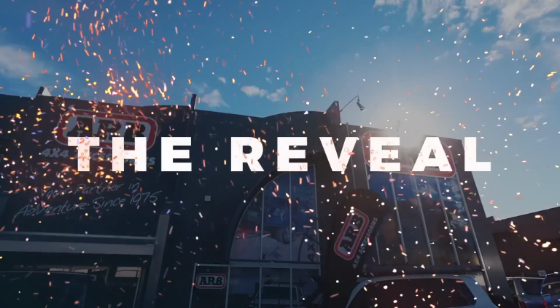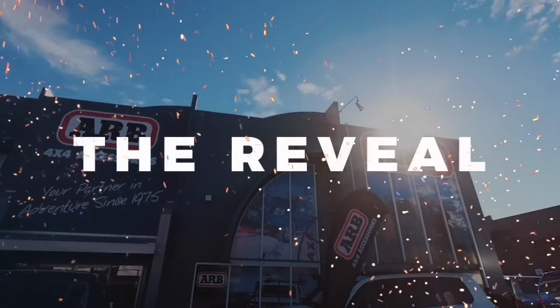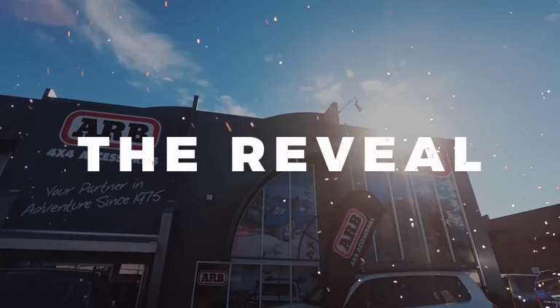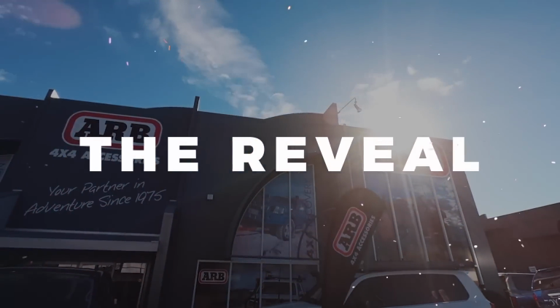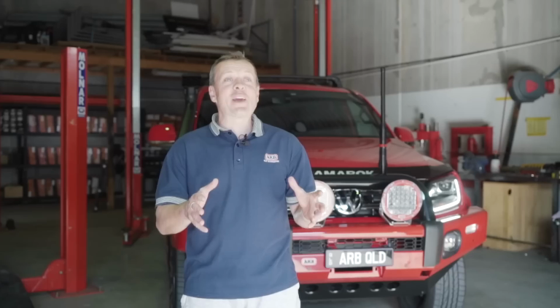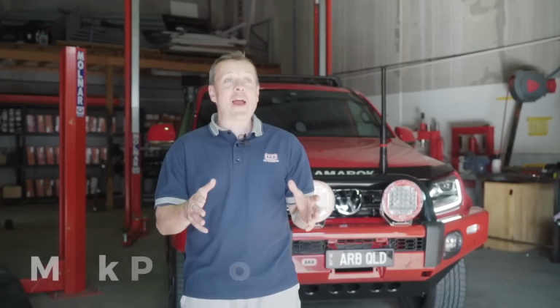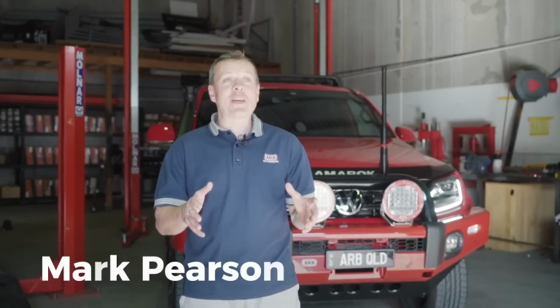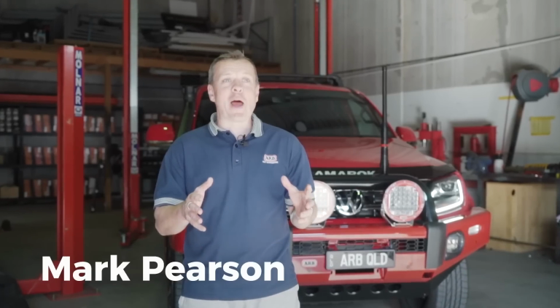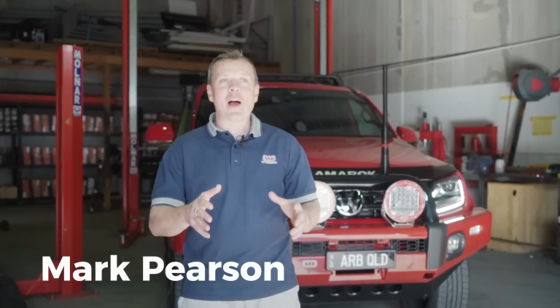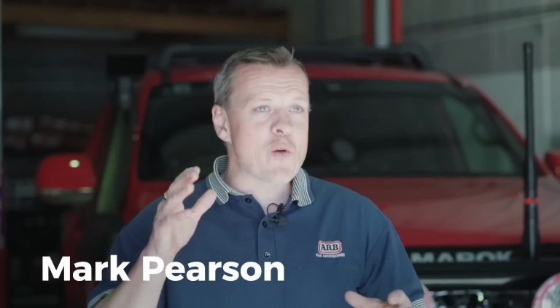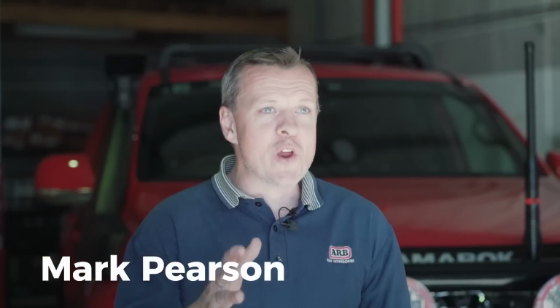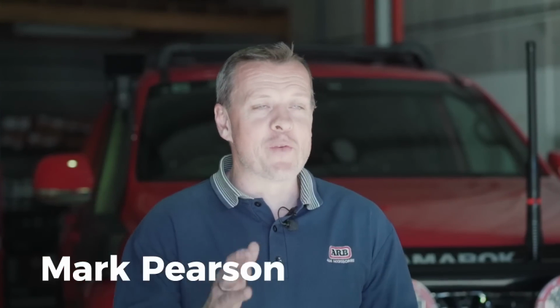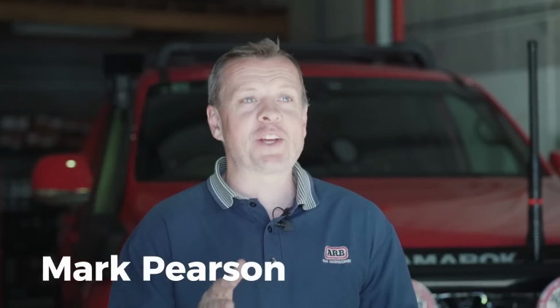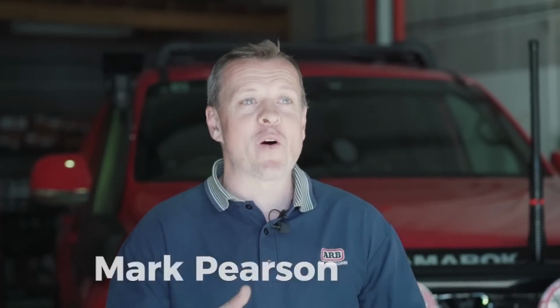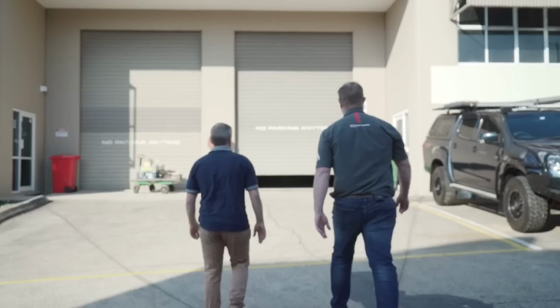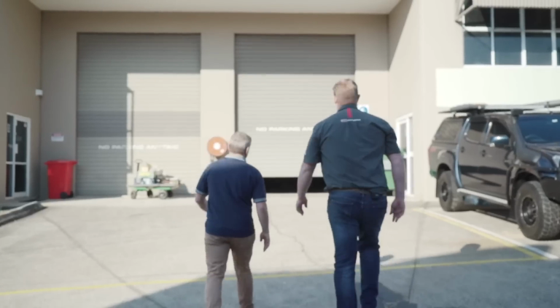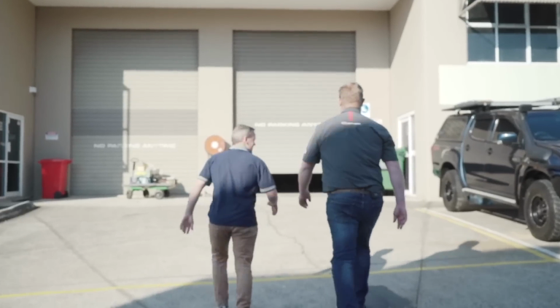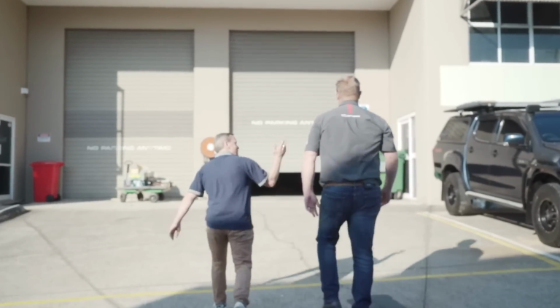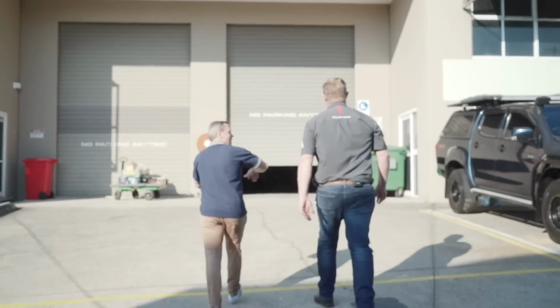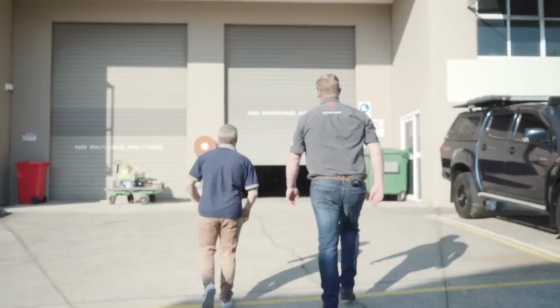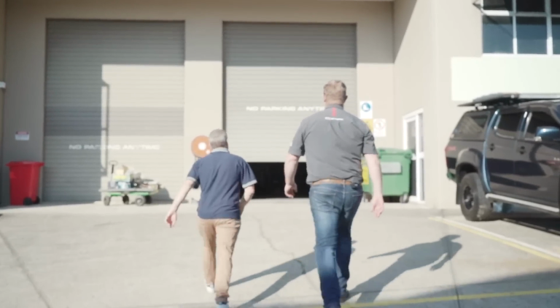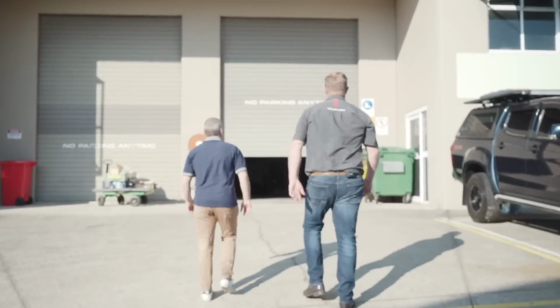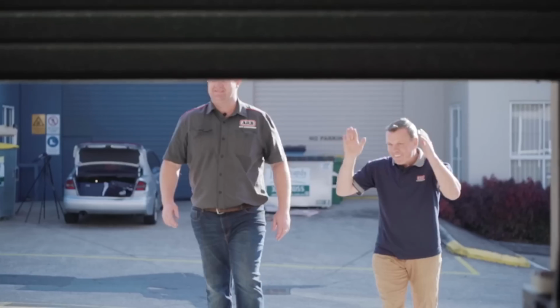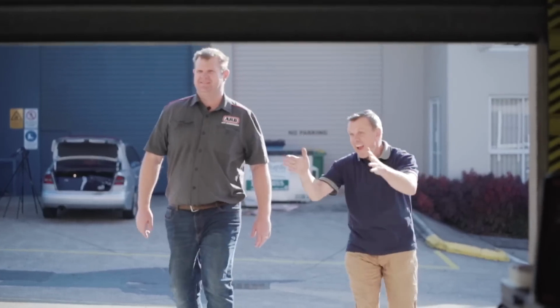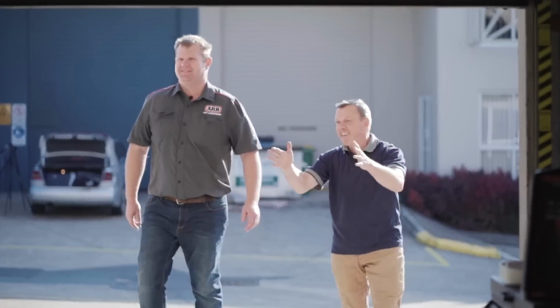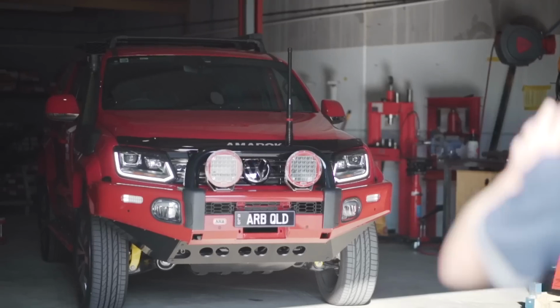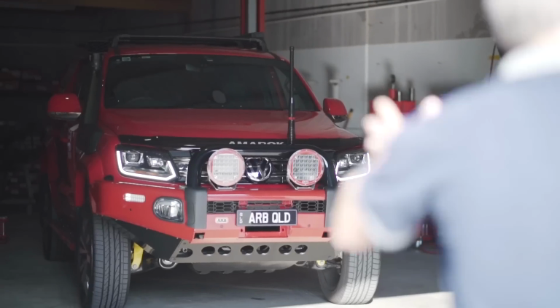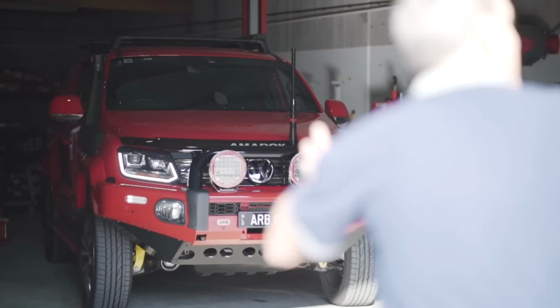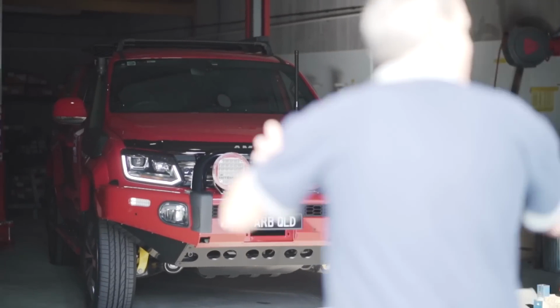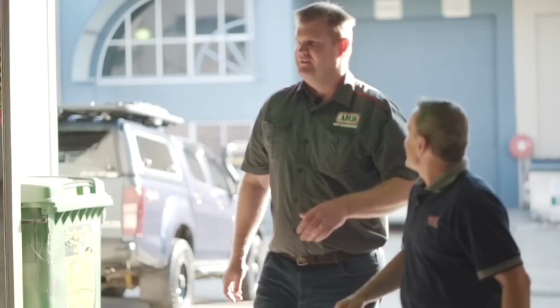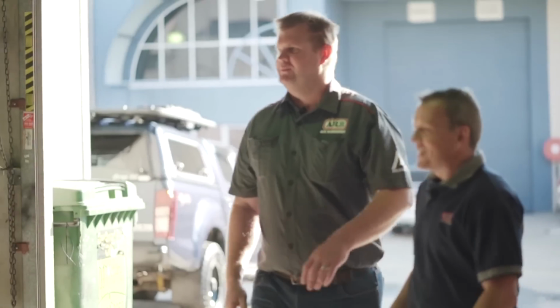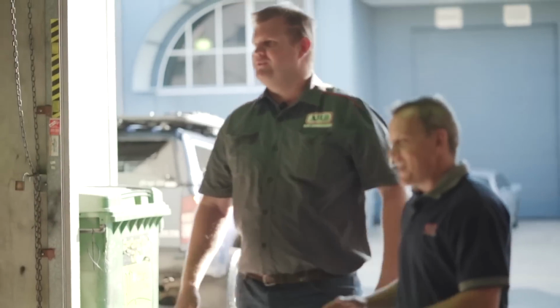Hey guys, it's Mark again from ARB Capella Bar. We're really, really excited. Today is the revealing of the rock. Mate, here it is — have a look at this. Unbelievable. Have a look at that.